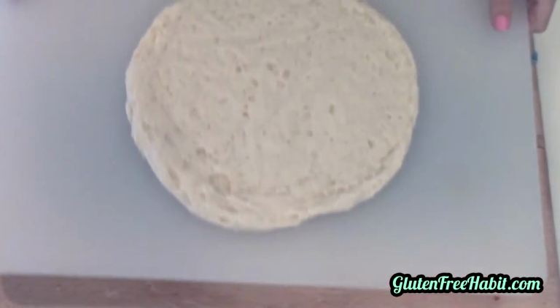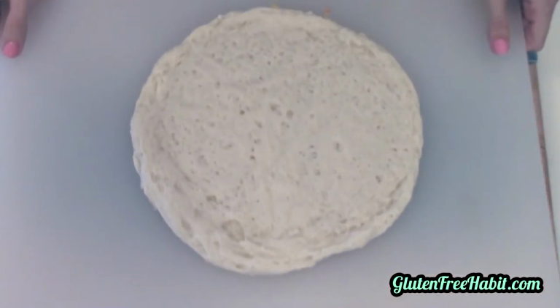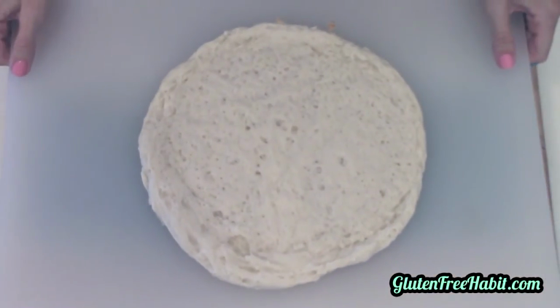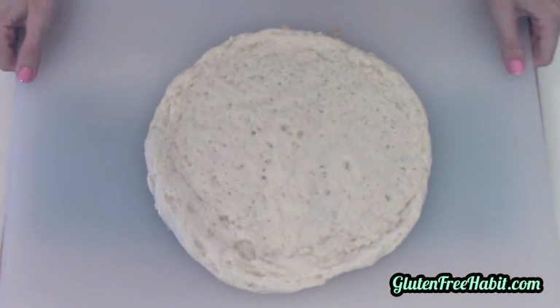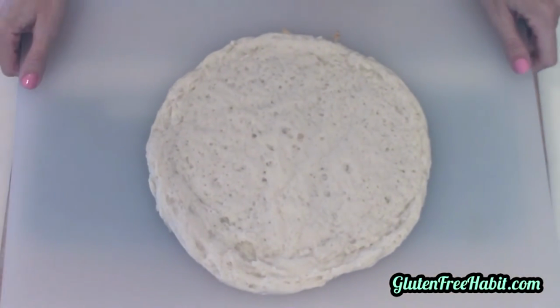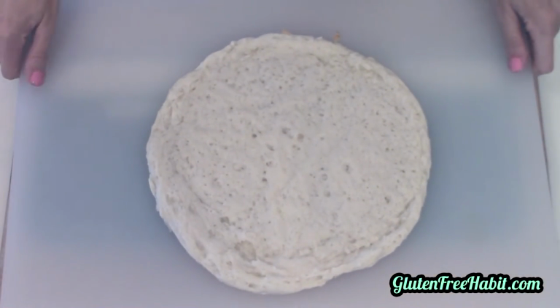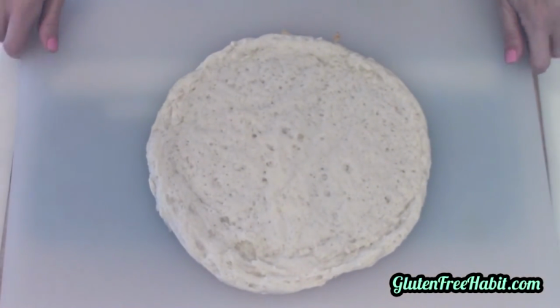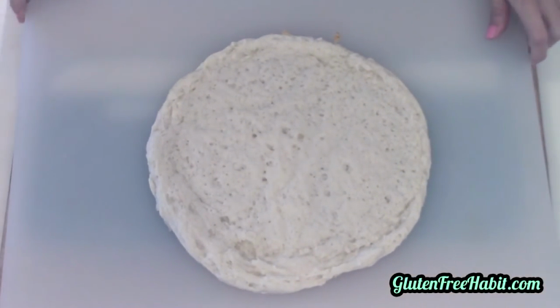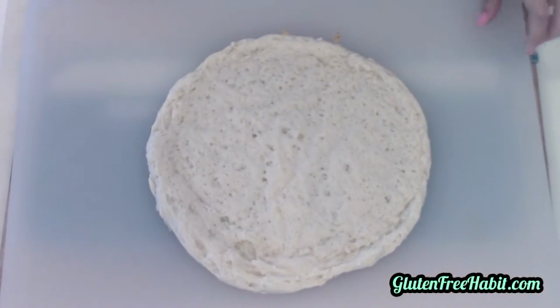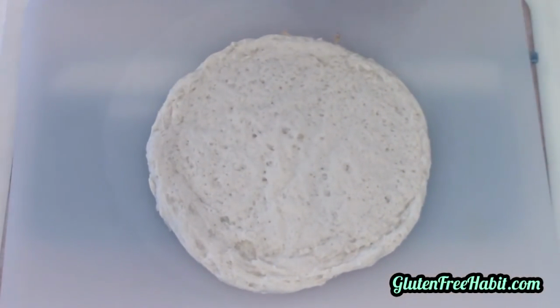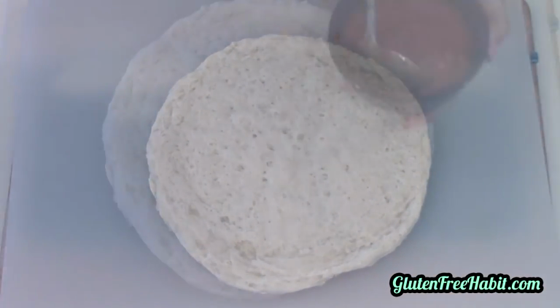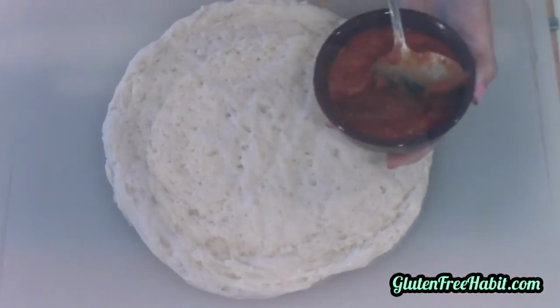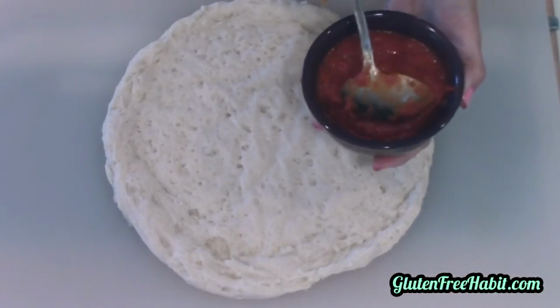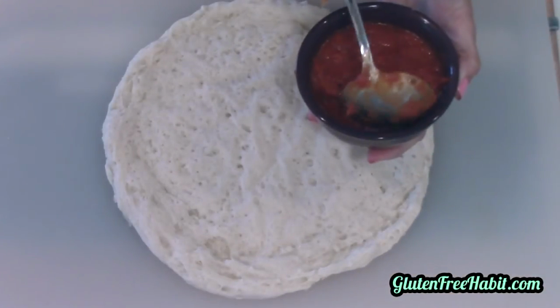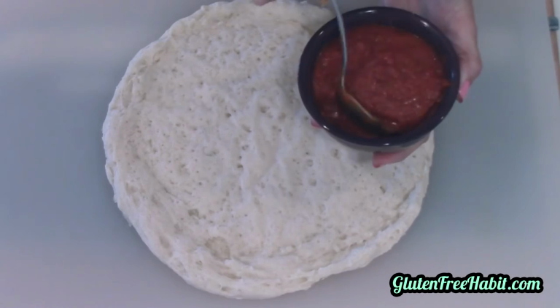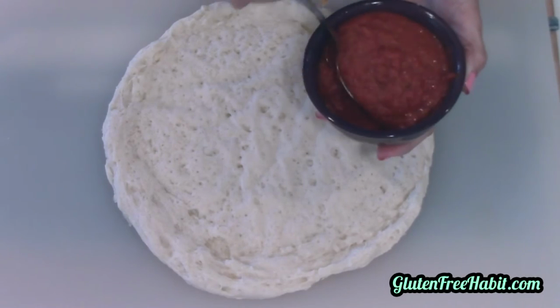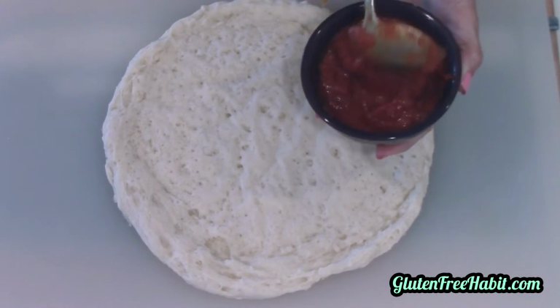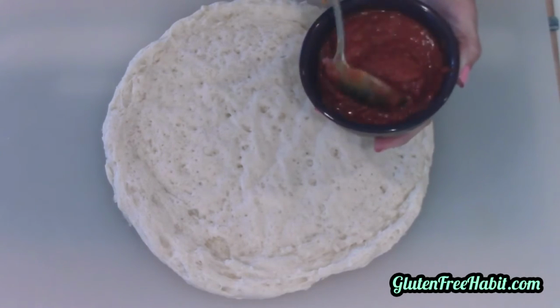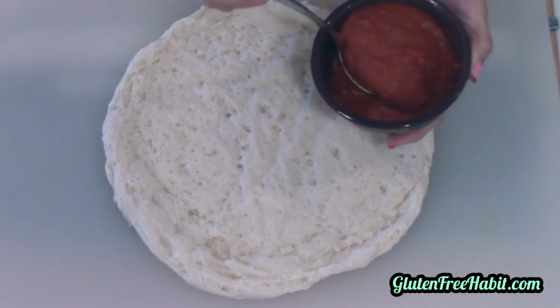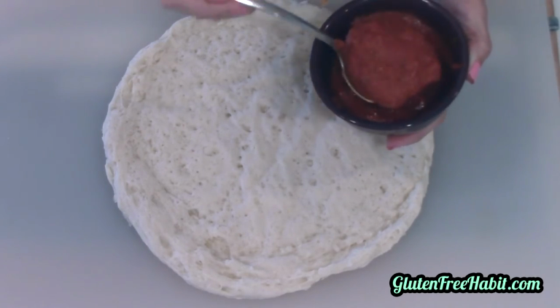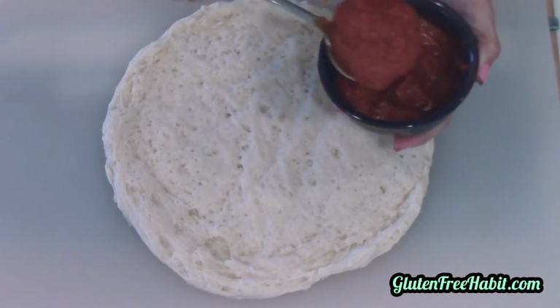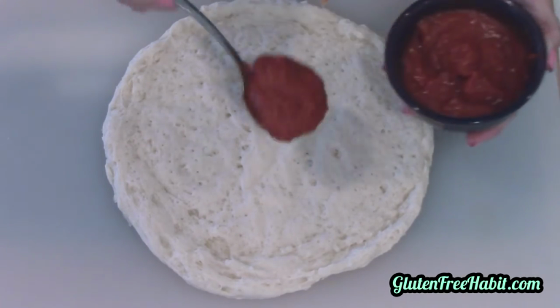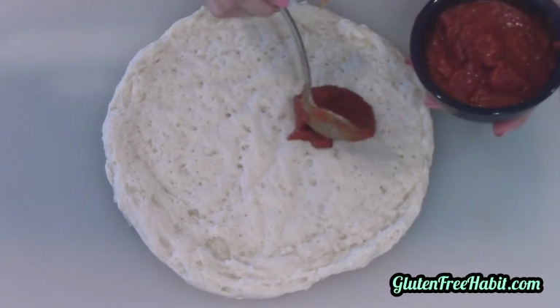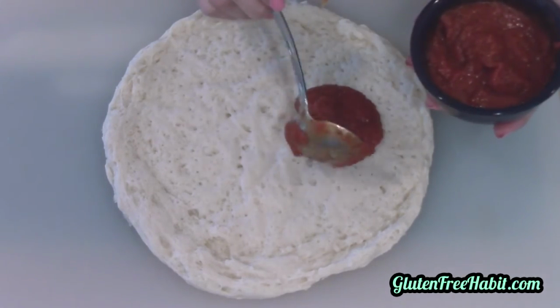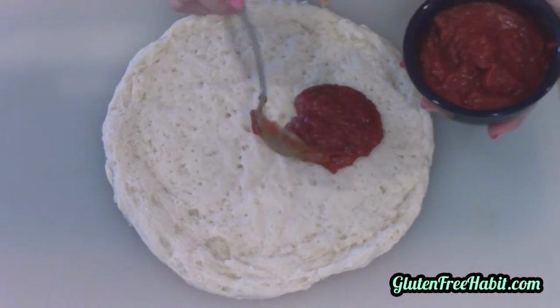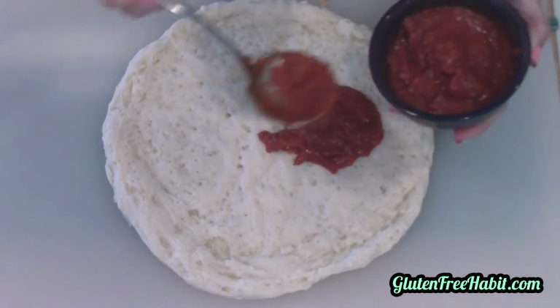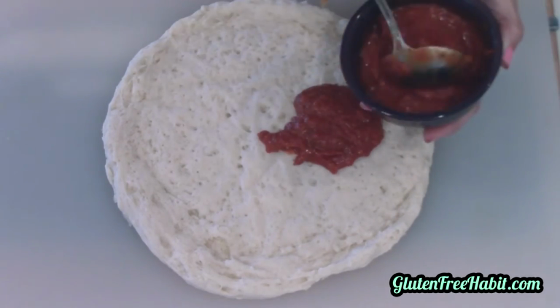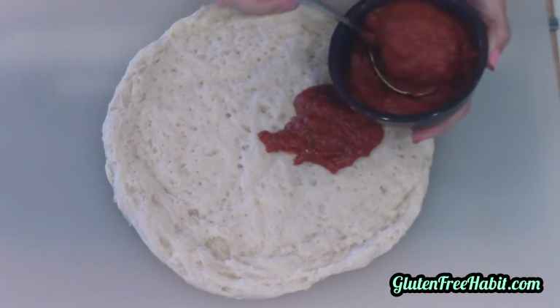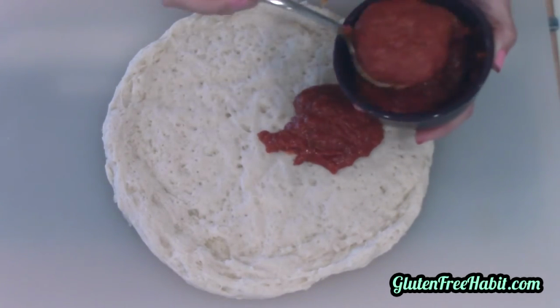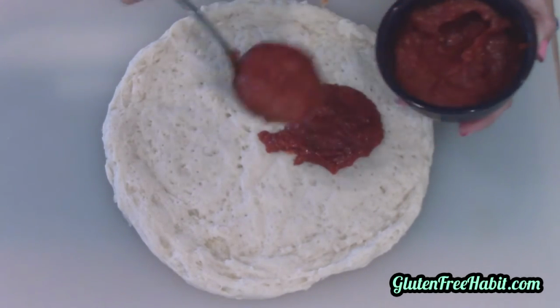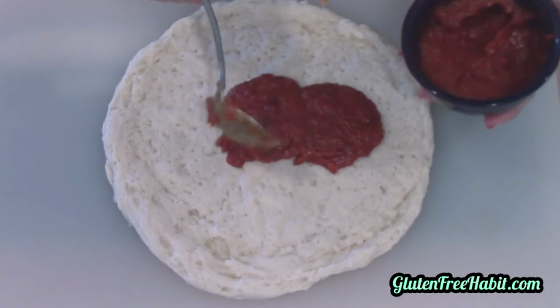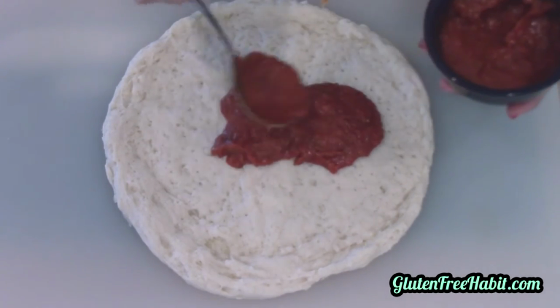While the pan is heating, we'll top our pizza. Today I'm going to do a combo pizza with pepperoni, bell pepper, and red onion.